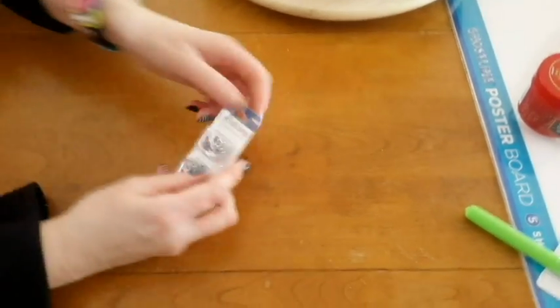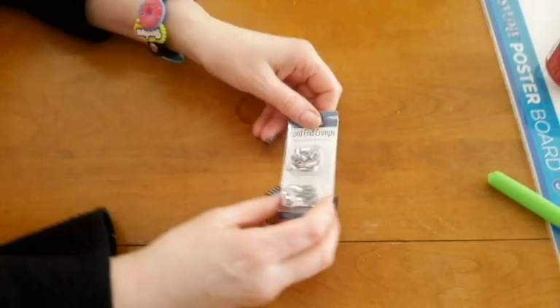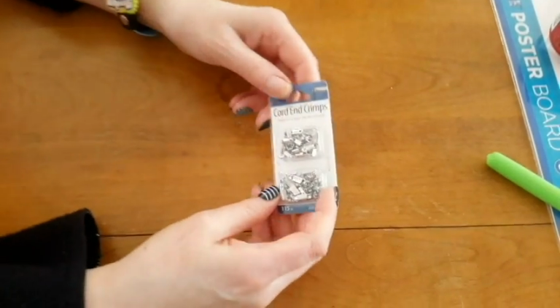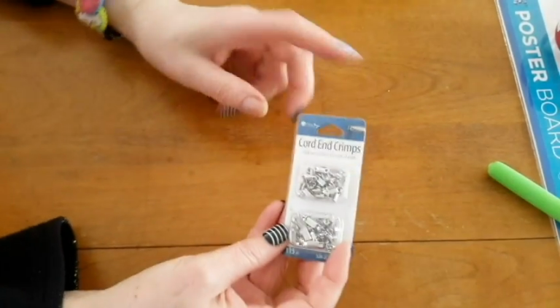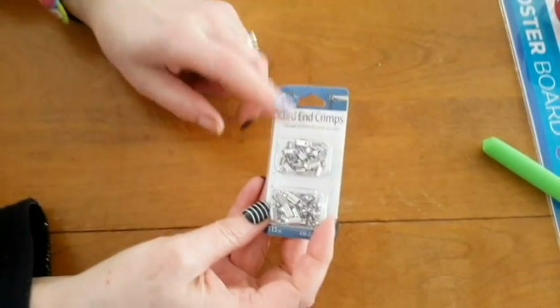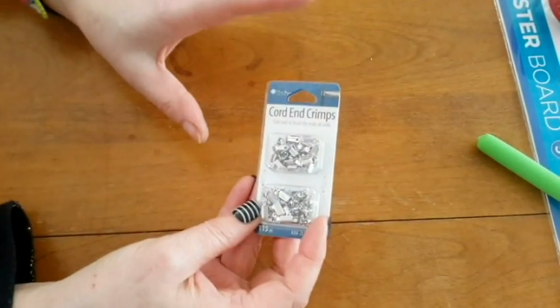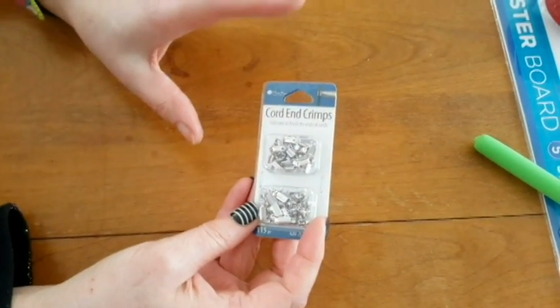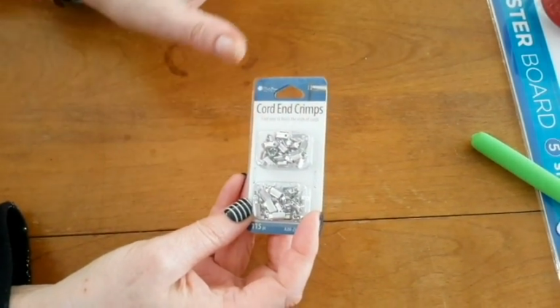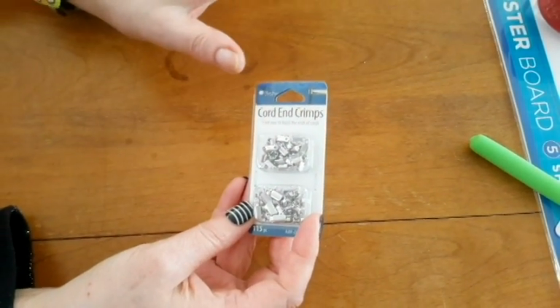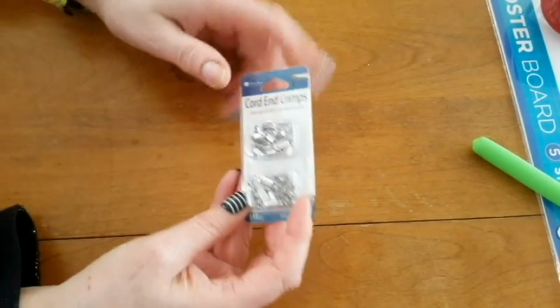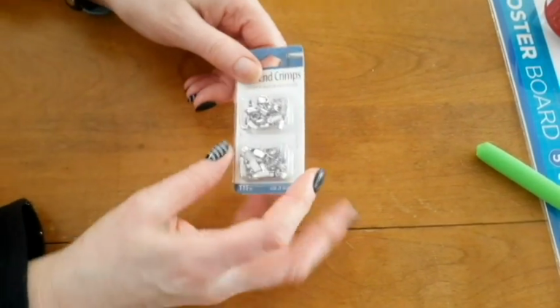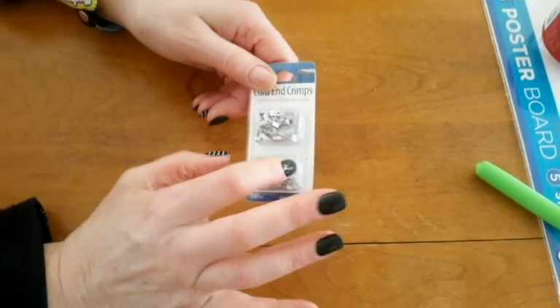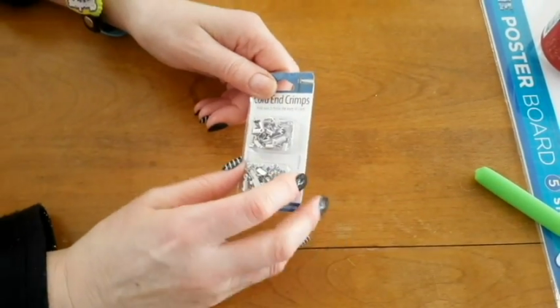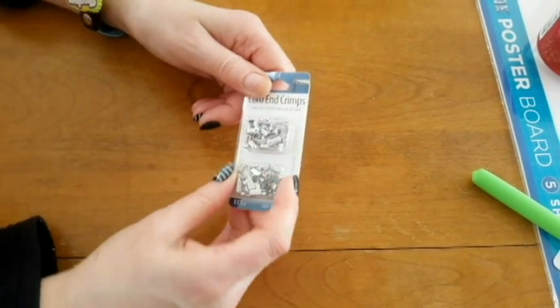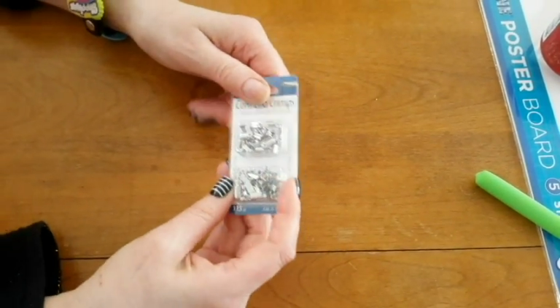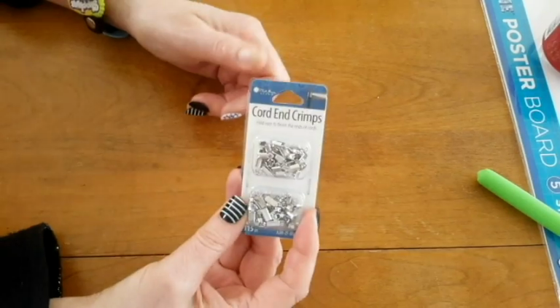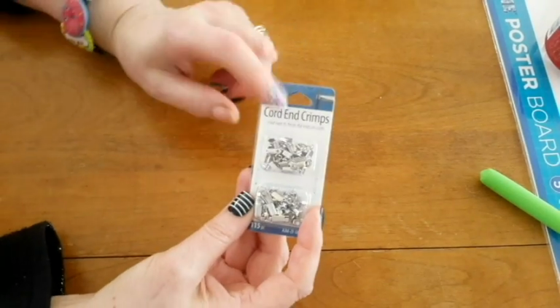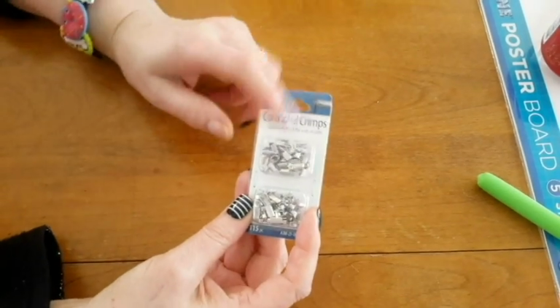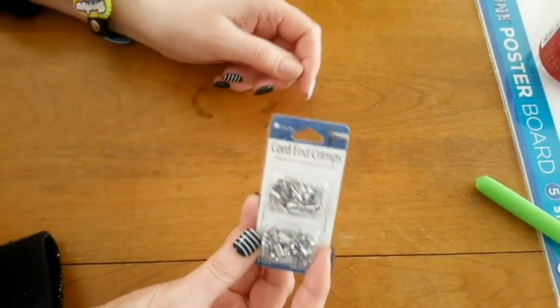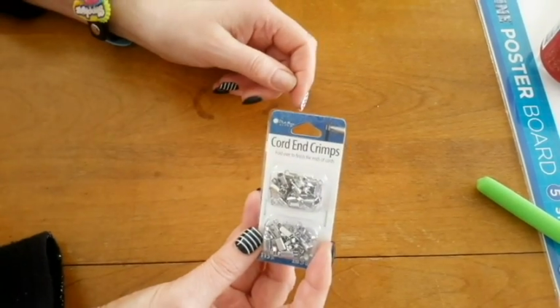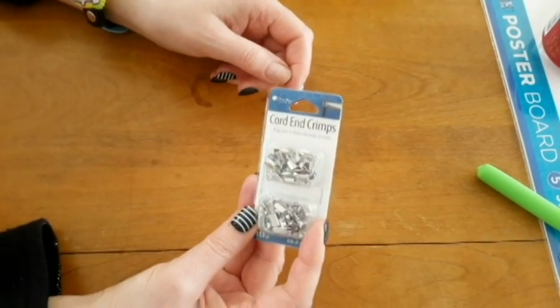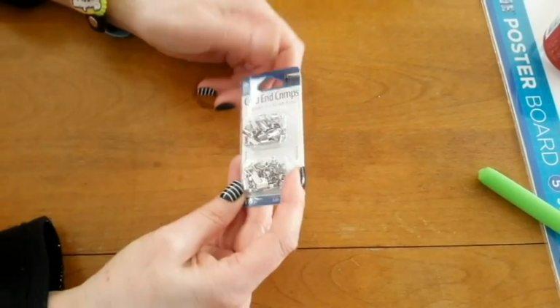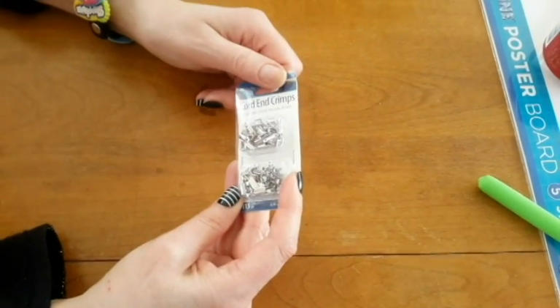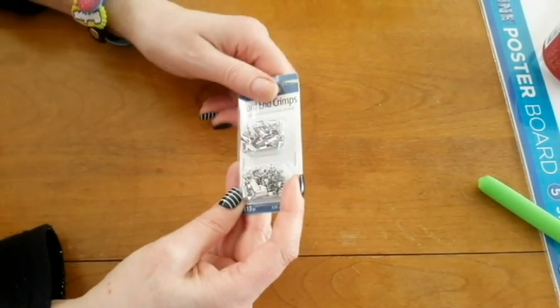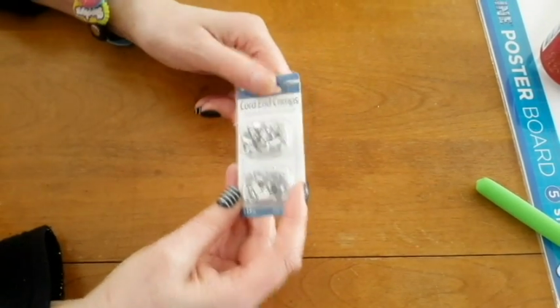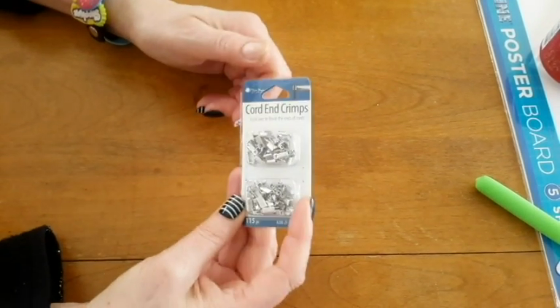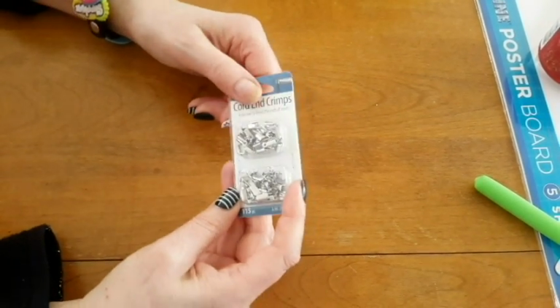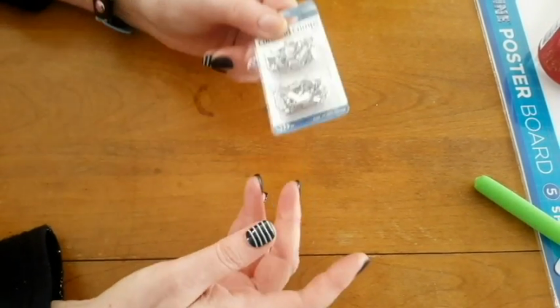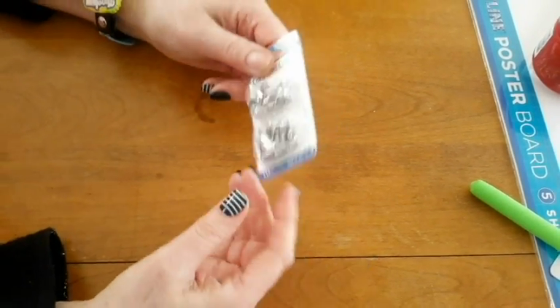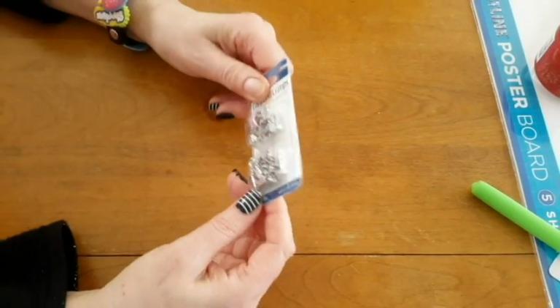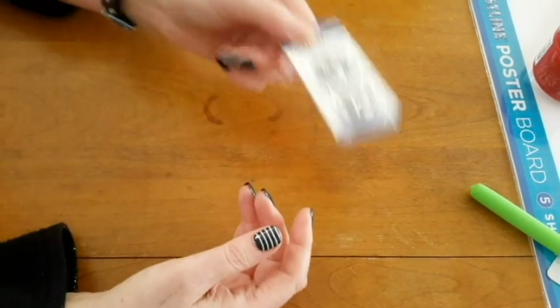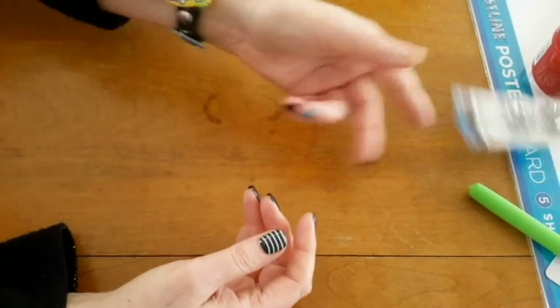And these are also for my purses — they're just end crimps. Backup end crimps. I've ordered some from China, but they had these and they were like a dollar forty-nine, which is pretty good, so I got these.